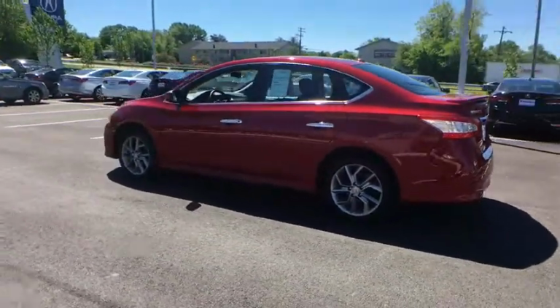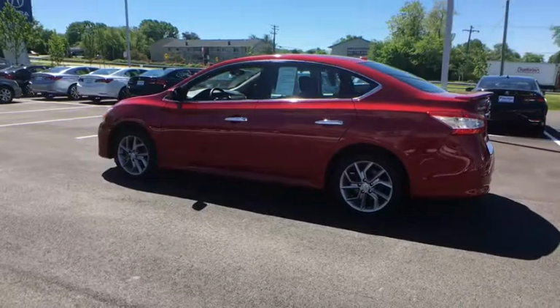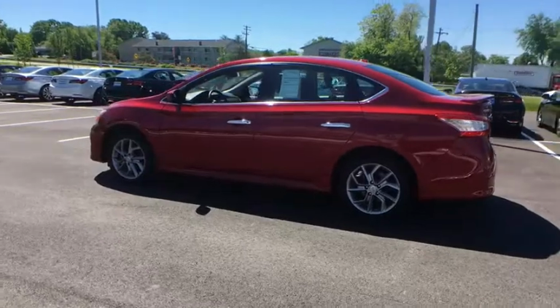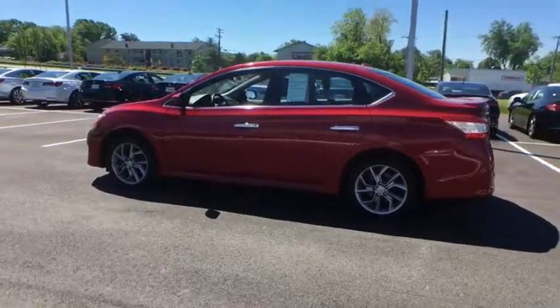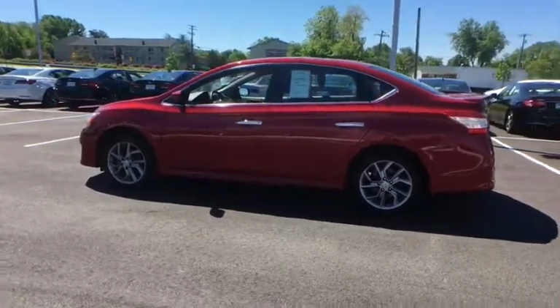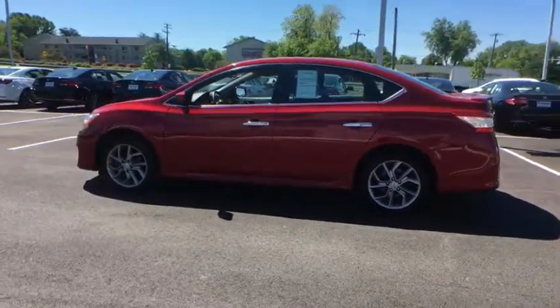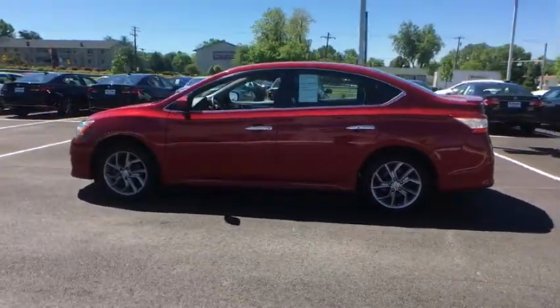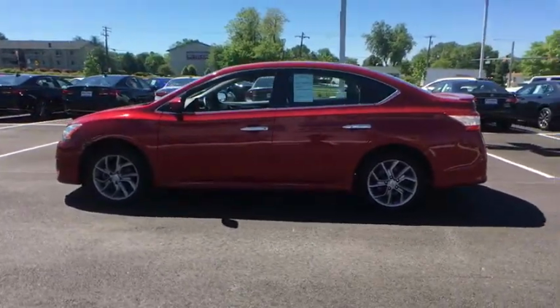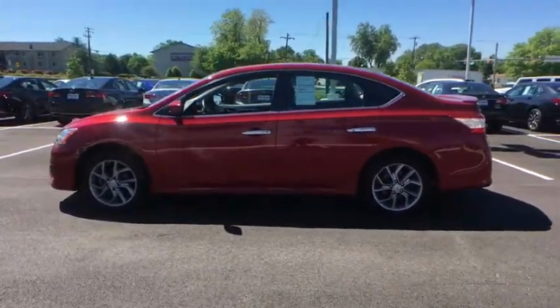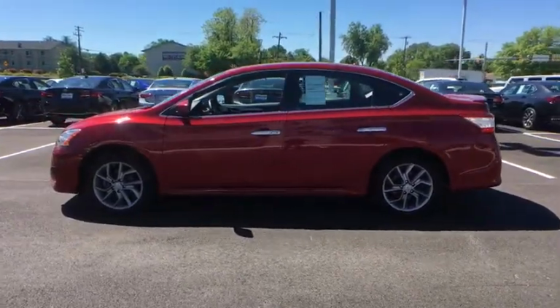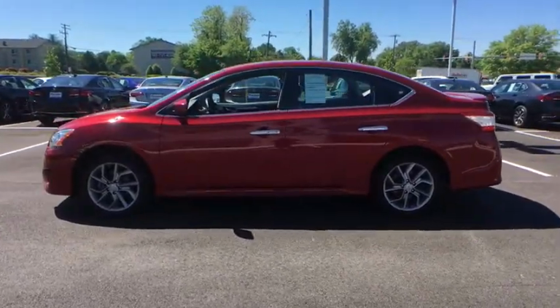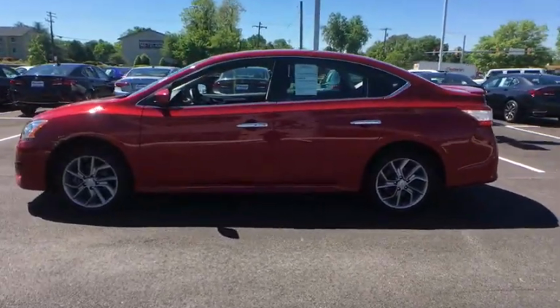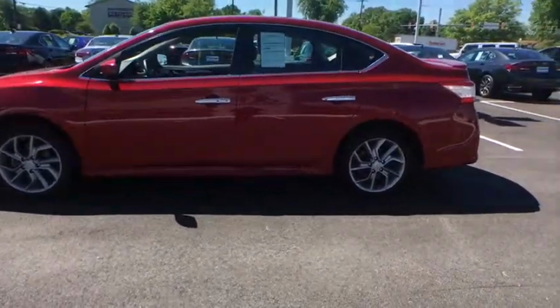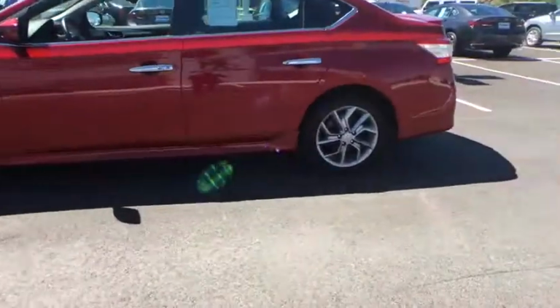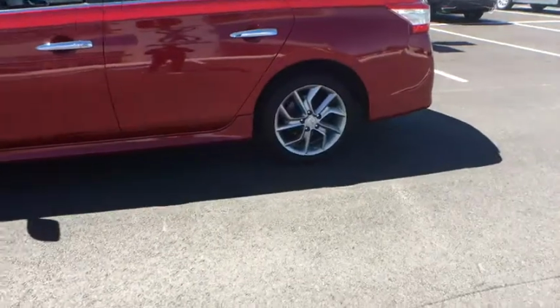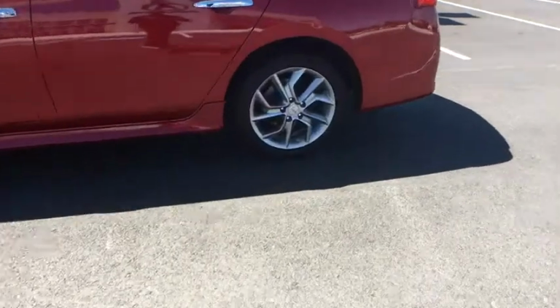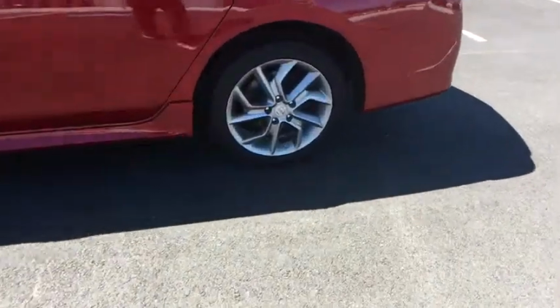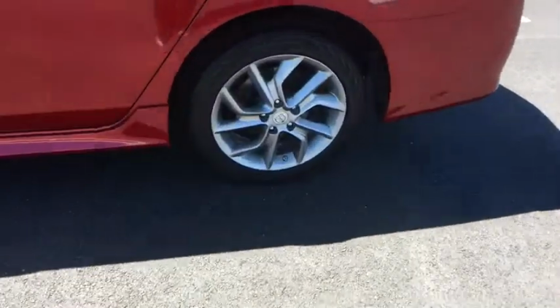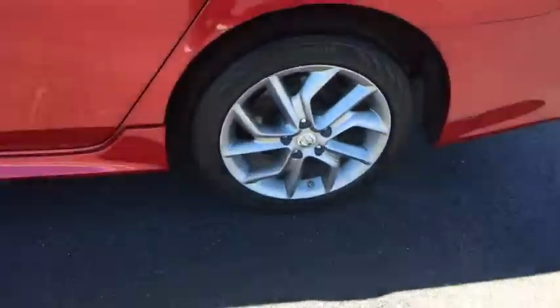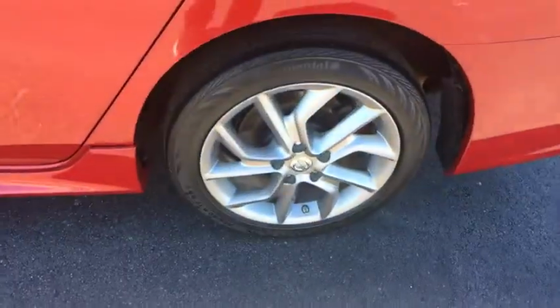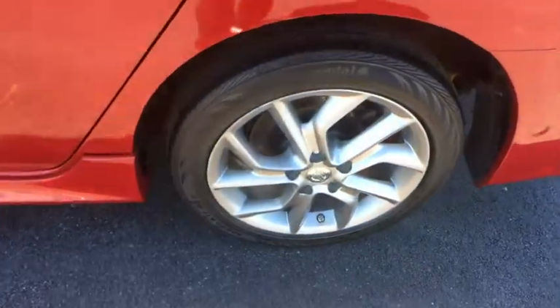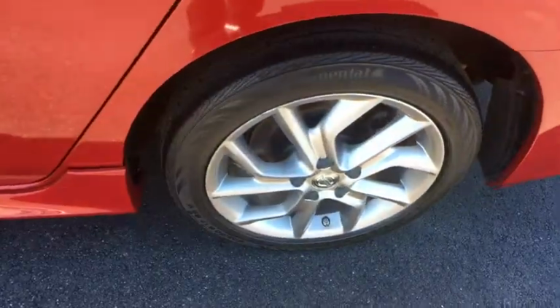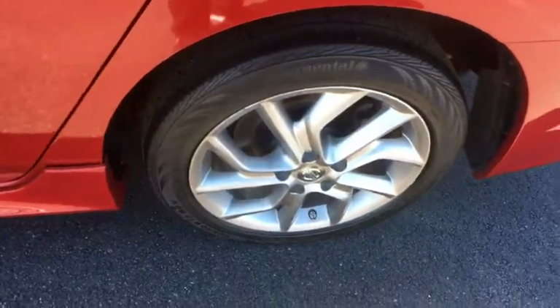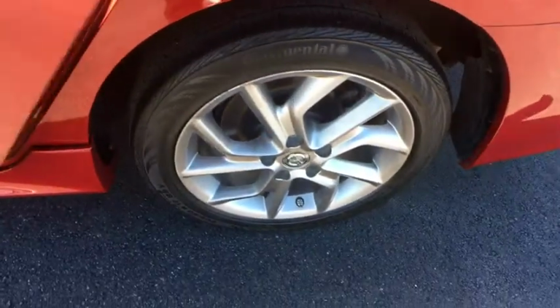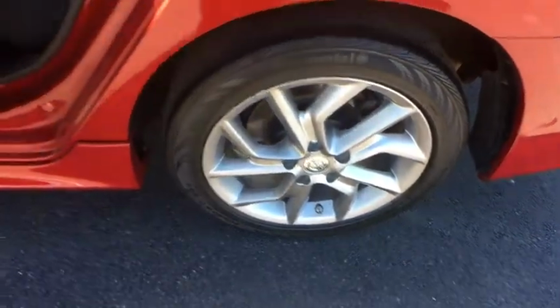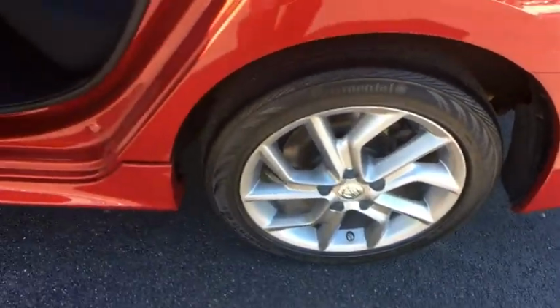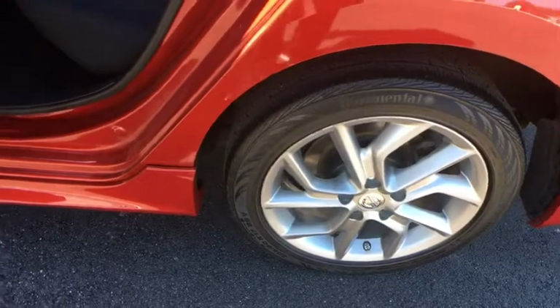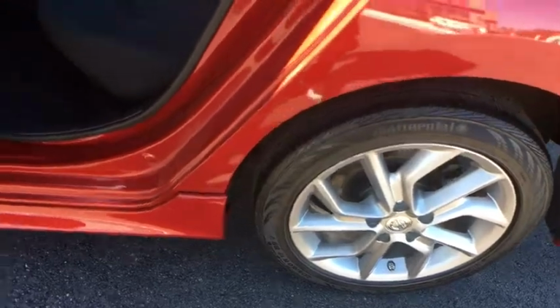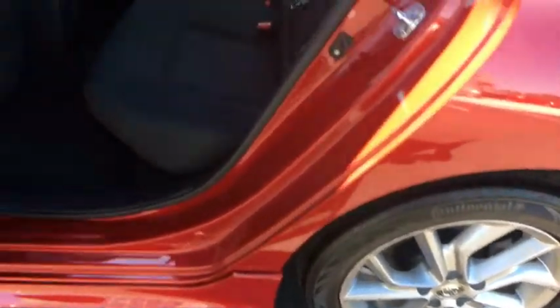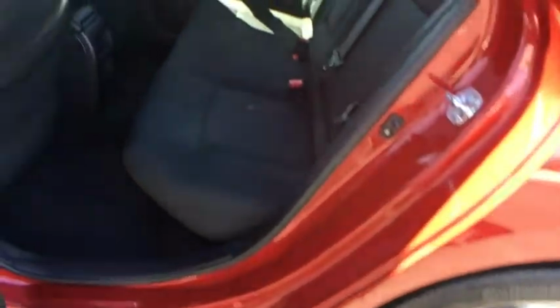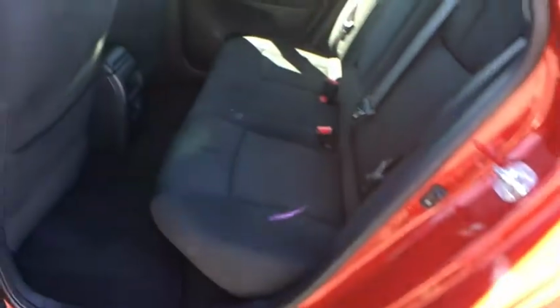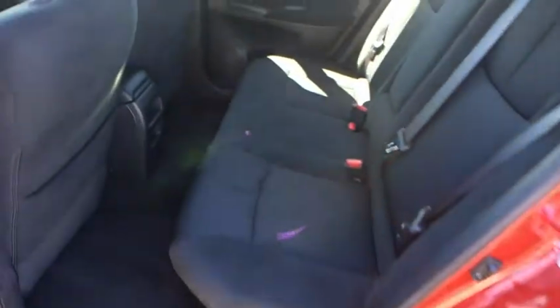This vehicle is Carfax certified one owner and qualifies for Carfax buyback guarantee. If affordable style and reliability are what you're looking for, this vehicle couldn't be more perfect. Drive it today.